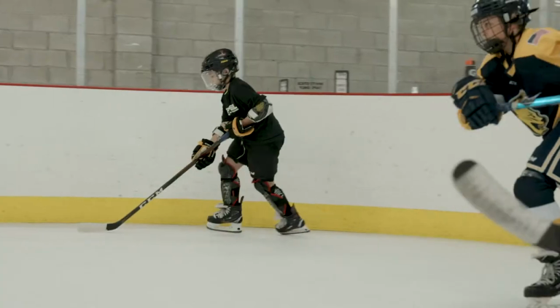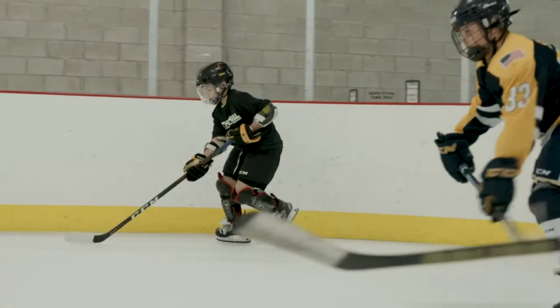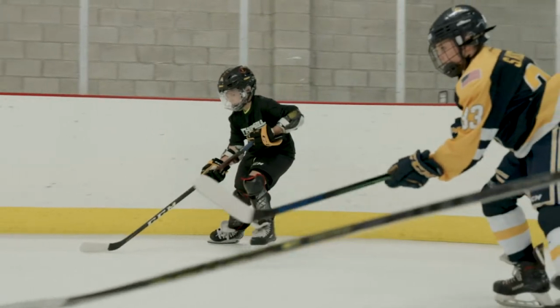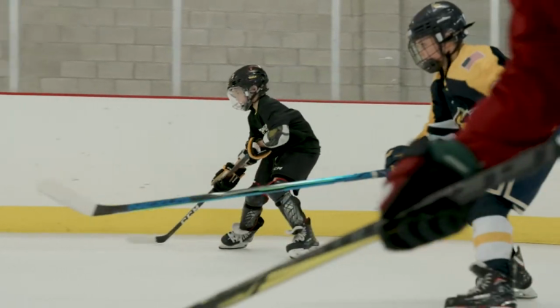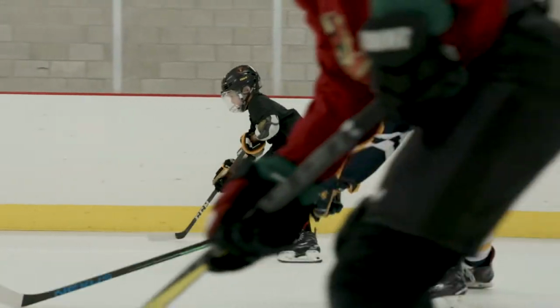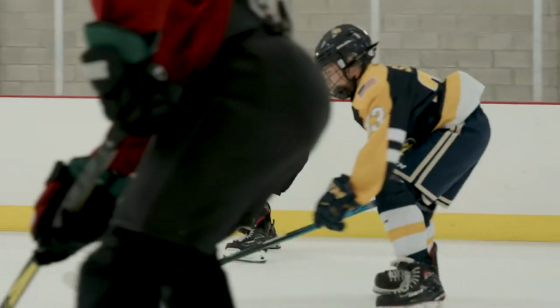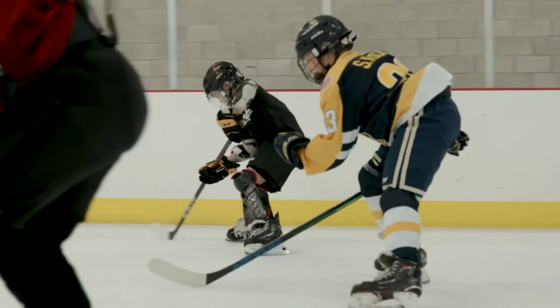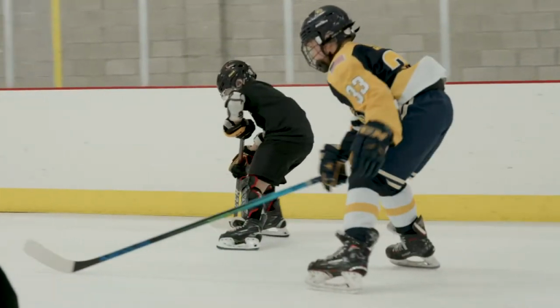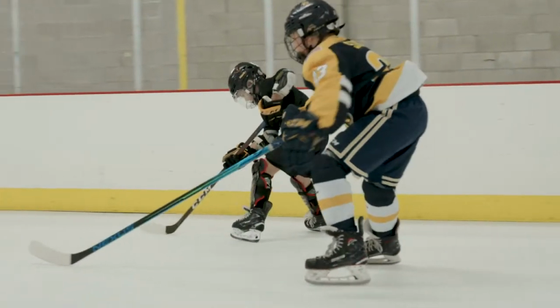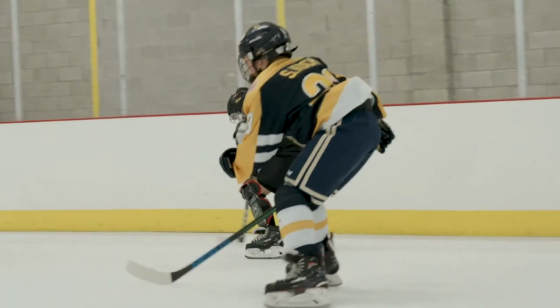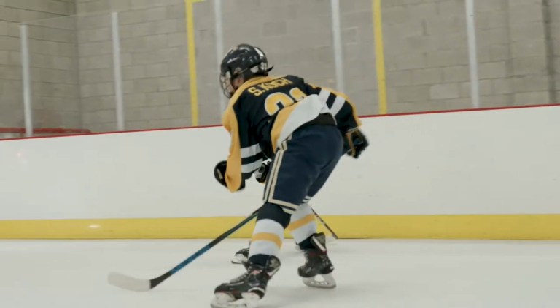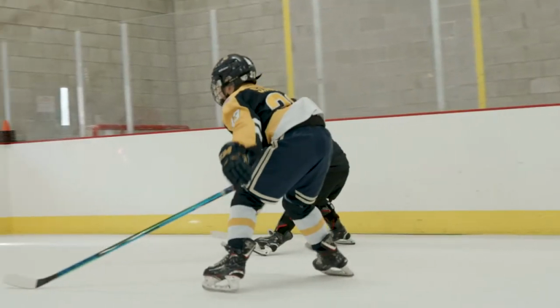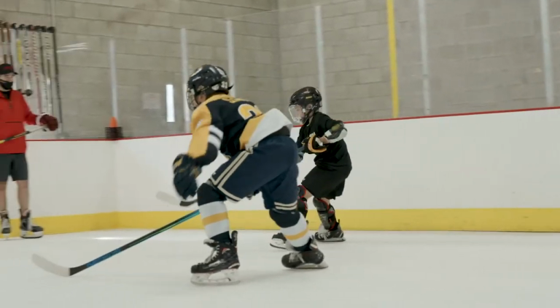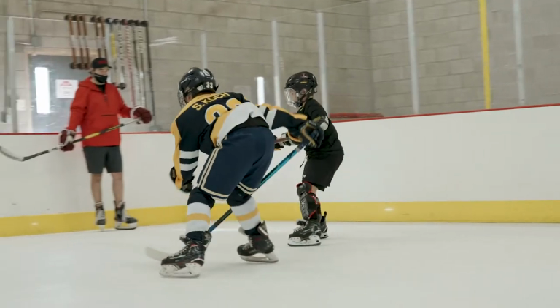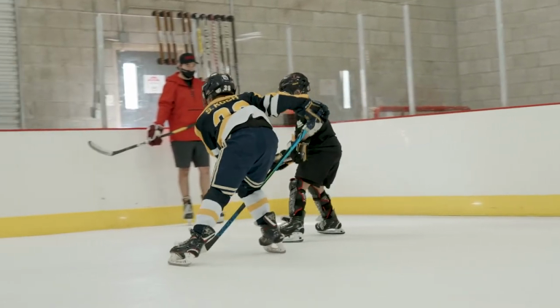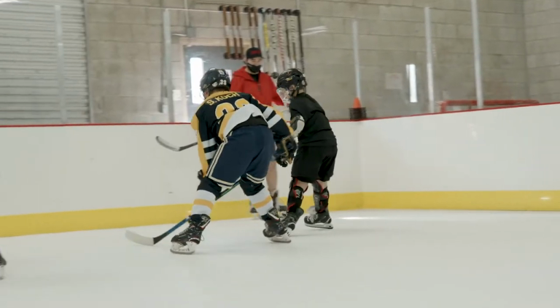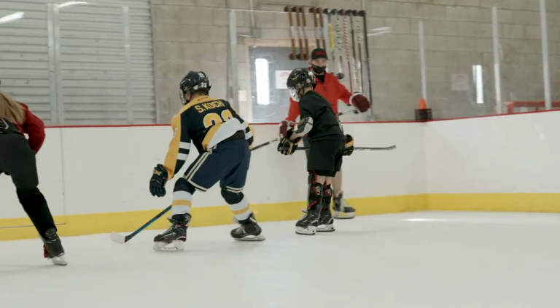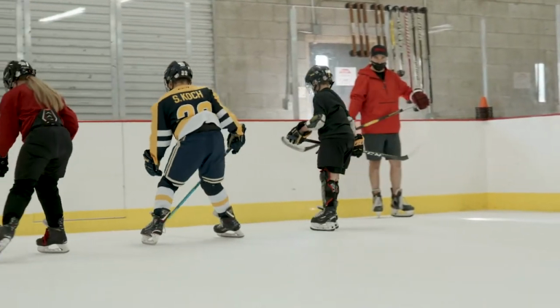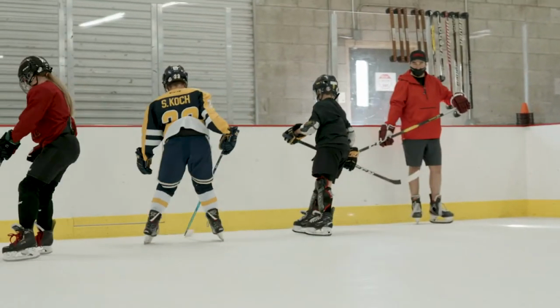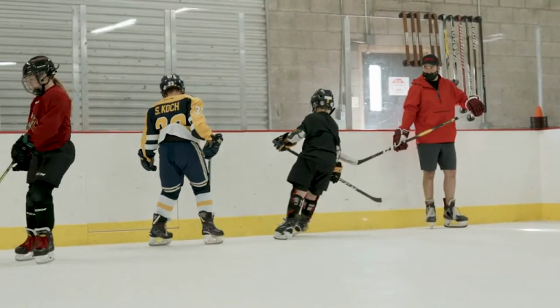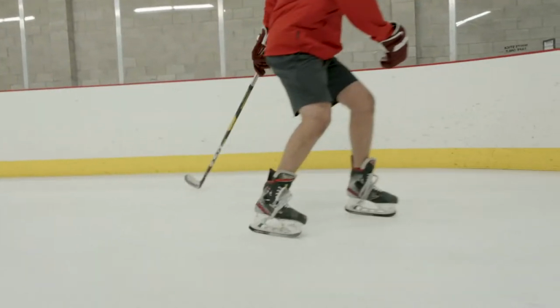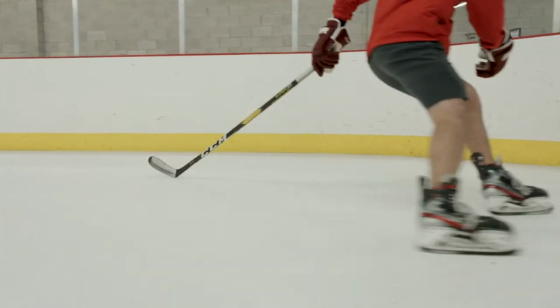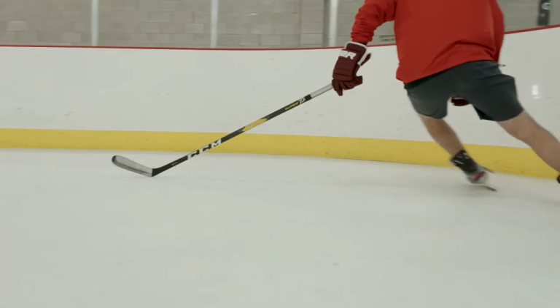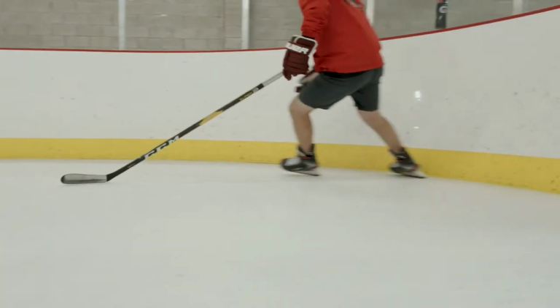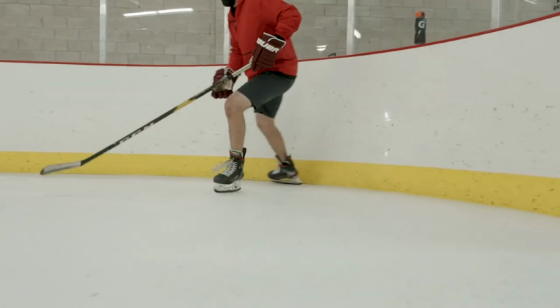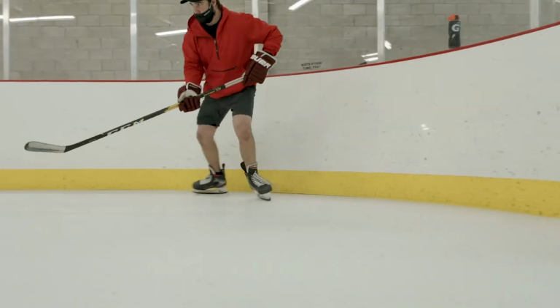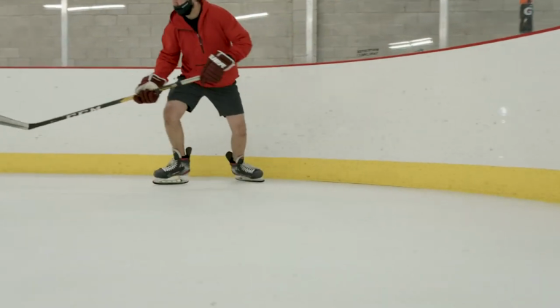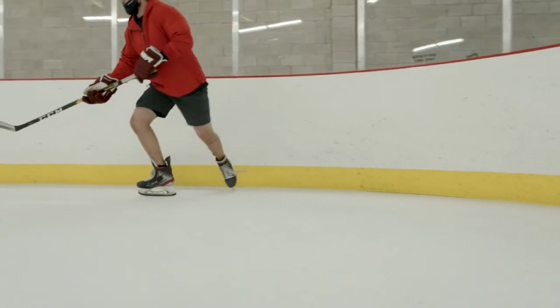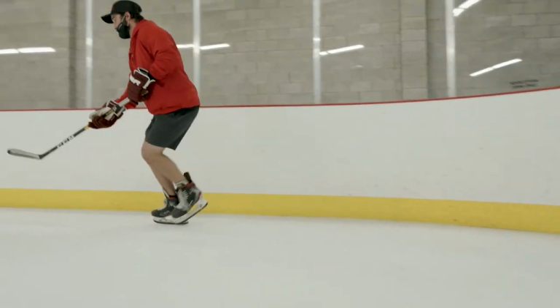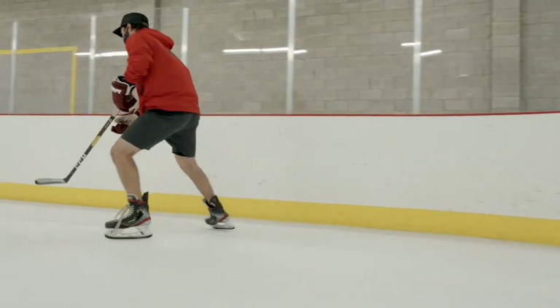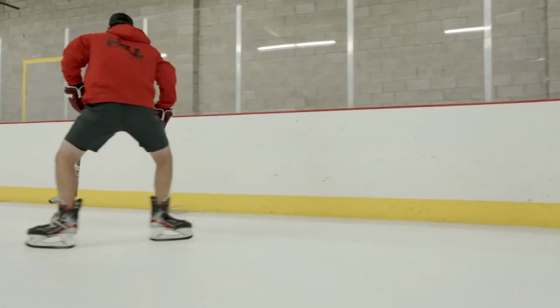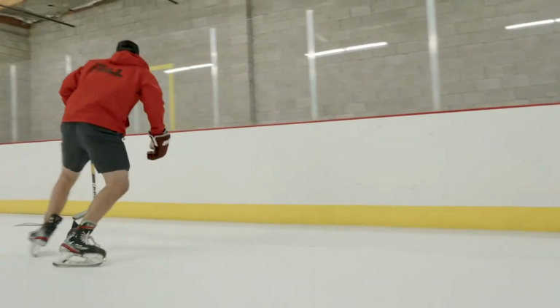We cater to every hockey player in the valley. As long as you've played hockey you can come in here and get better. We have kids as young as five, kids as old as 18, and we have professional NHL players and players that play in the European League that come down here and train with us.